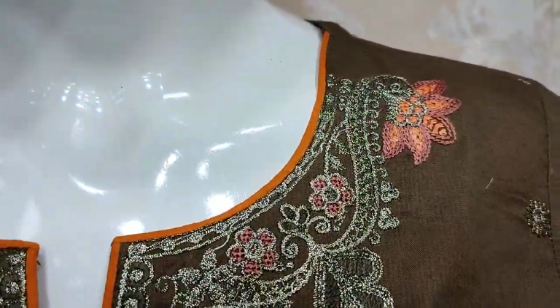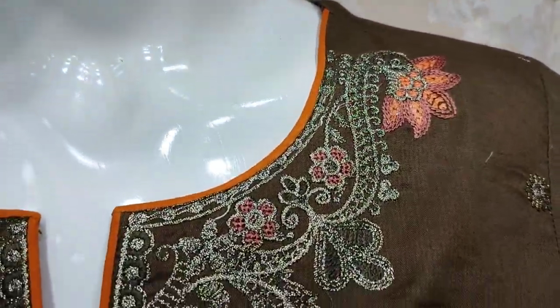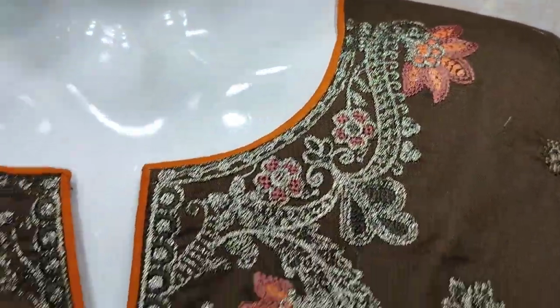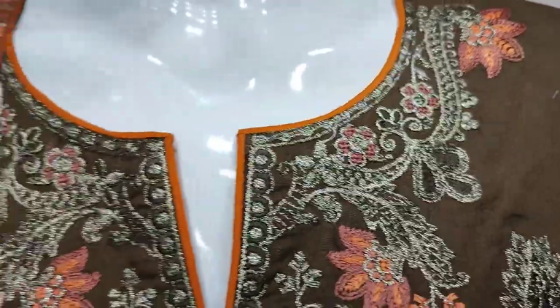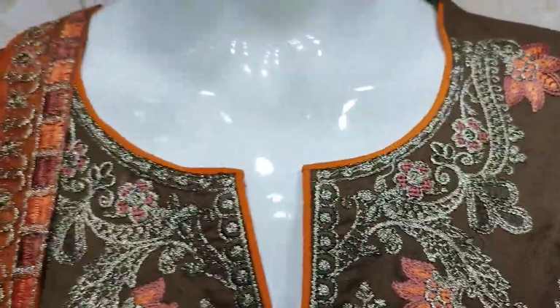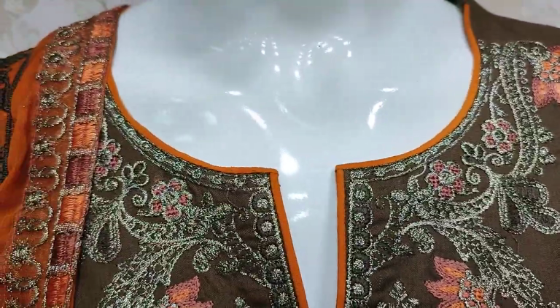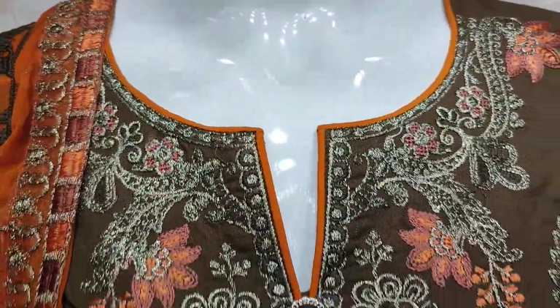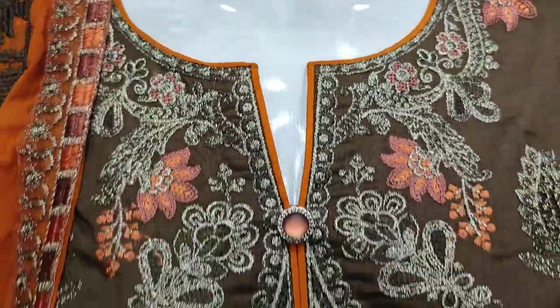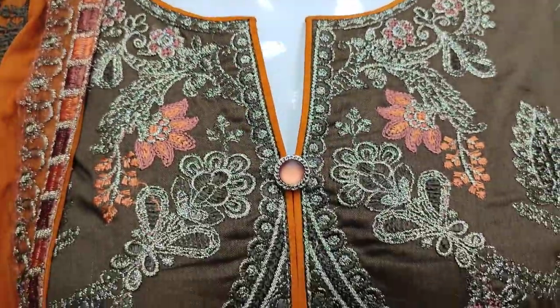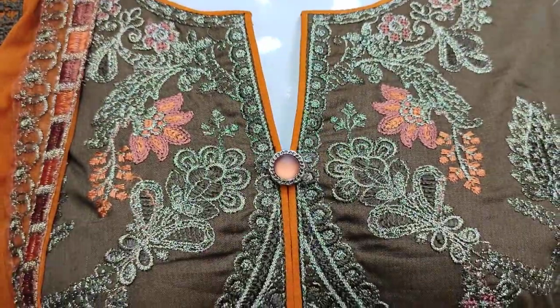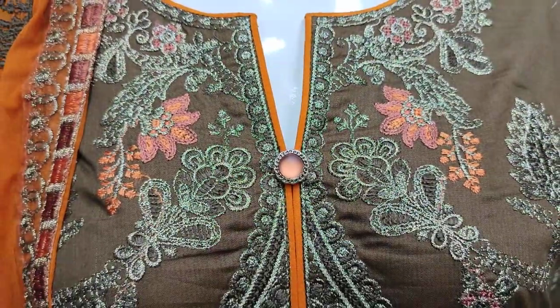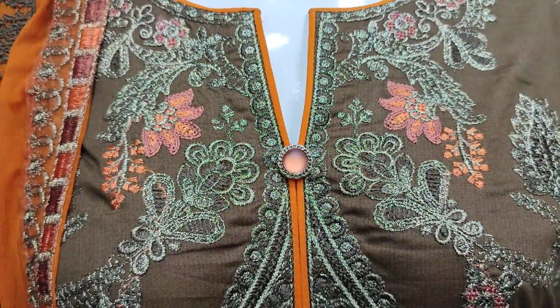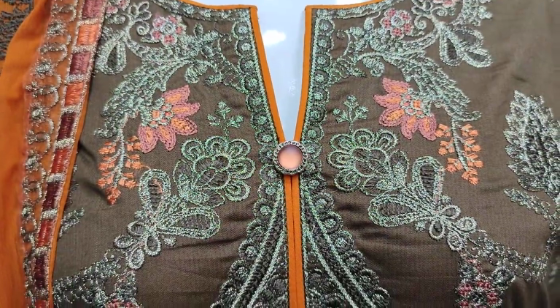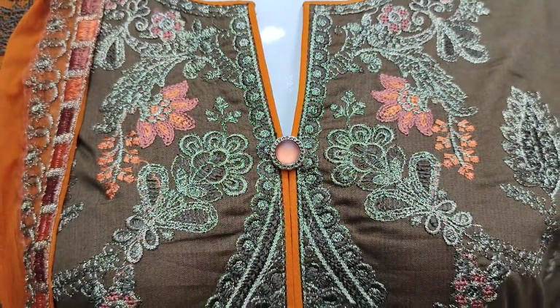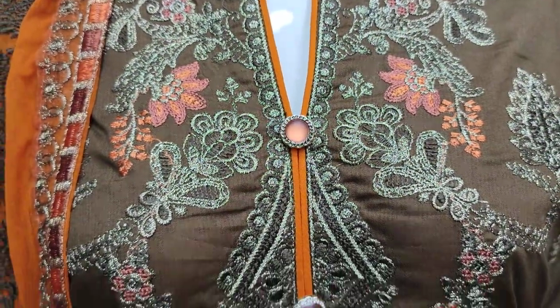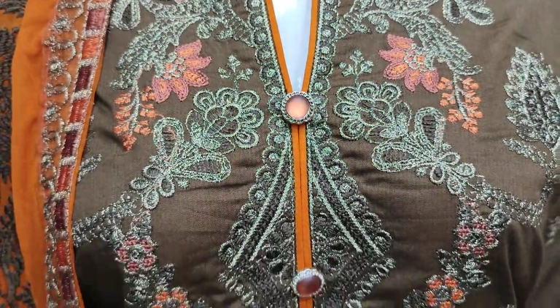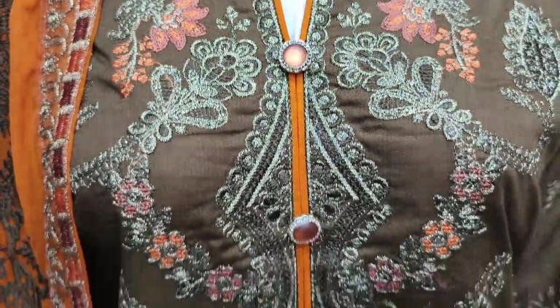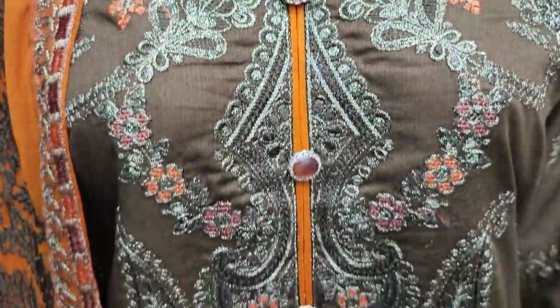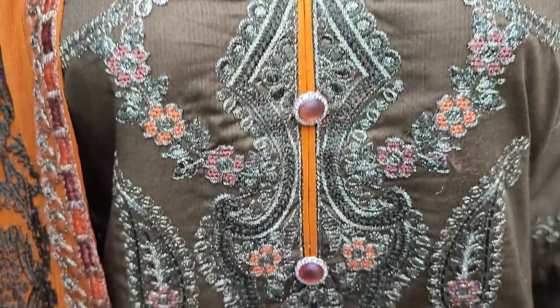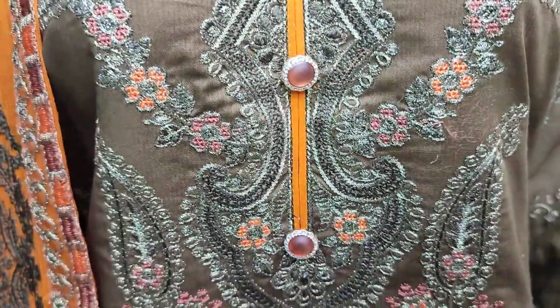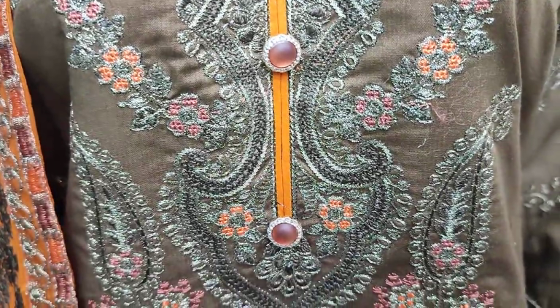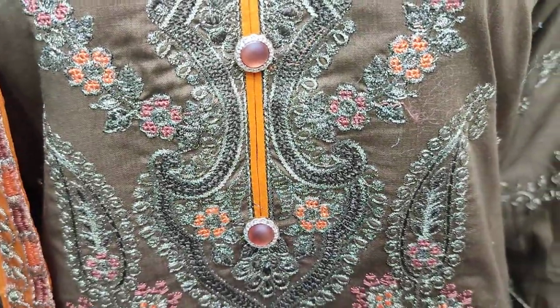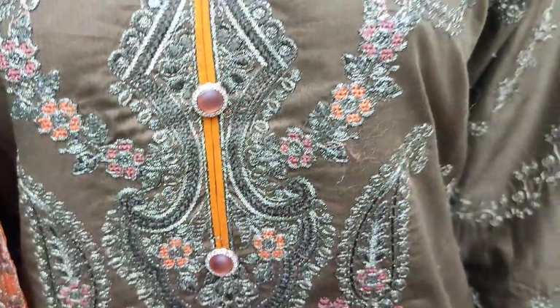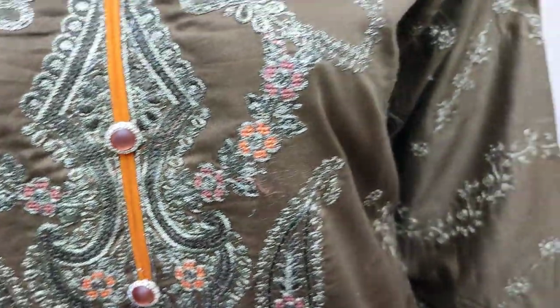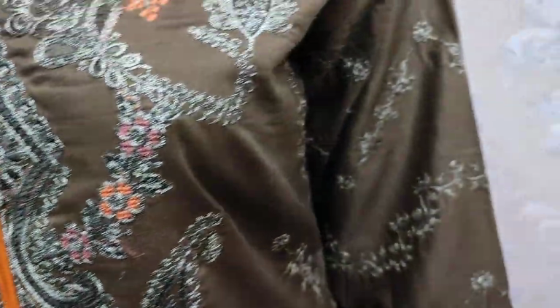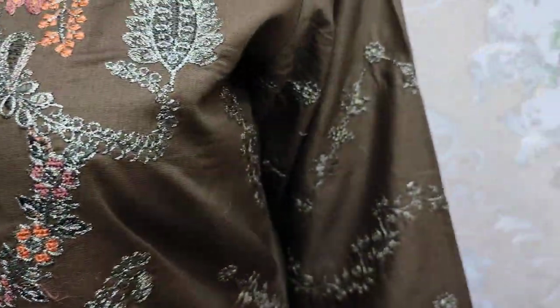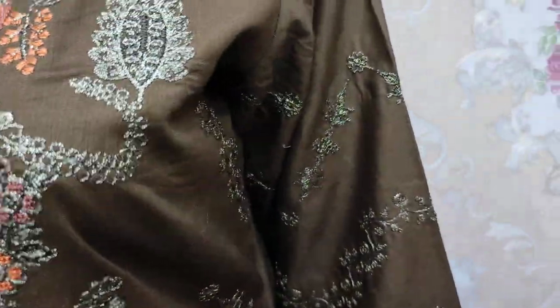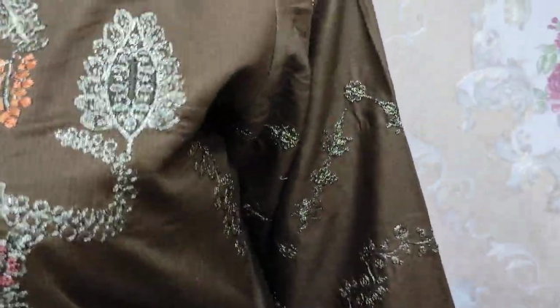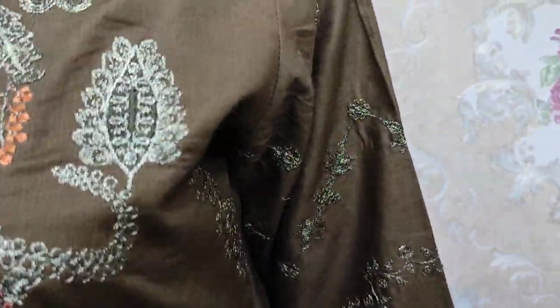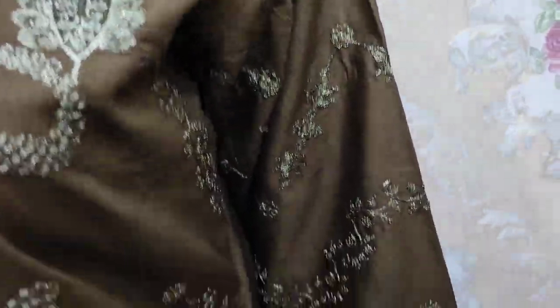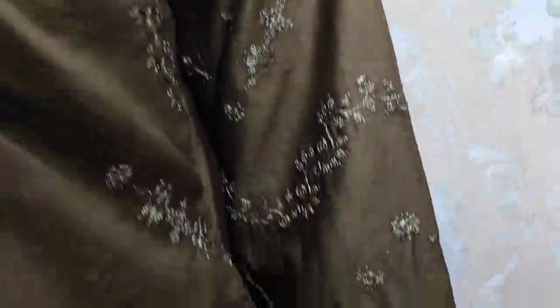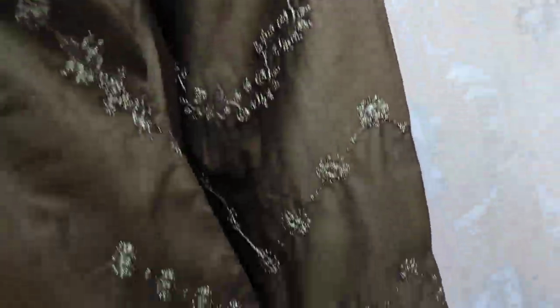This is the Stitching Style. This is the Embroidered Front. This is the Embroidered Sleeves.